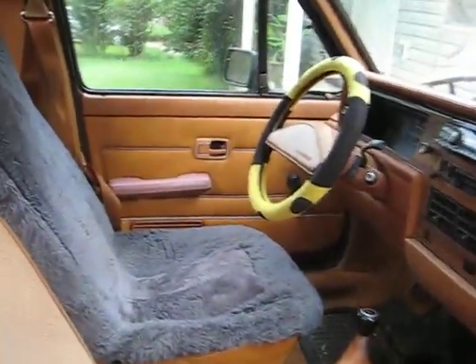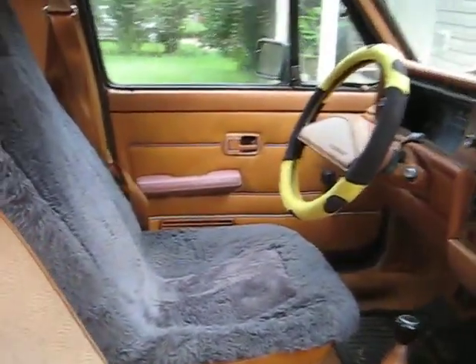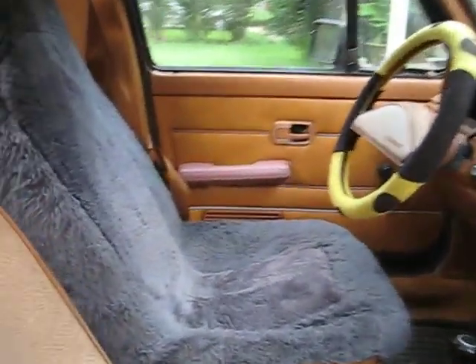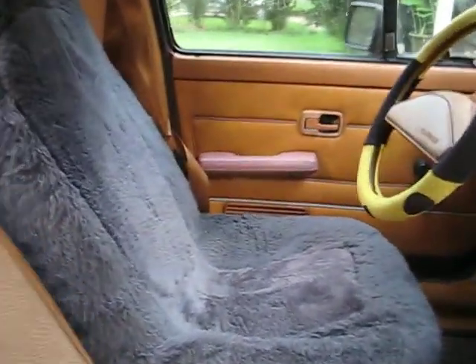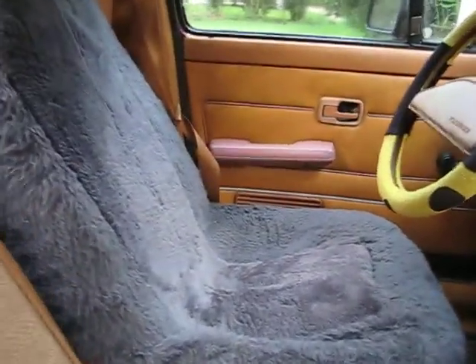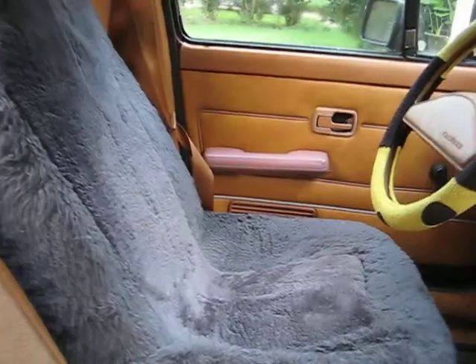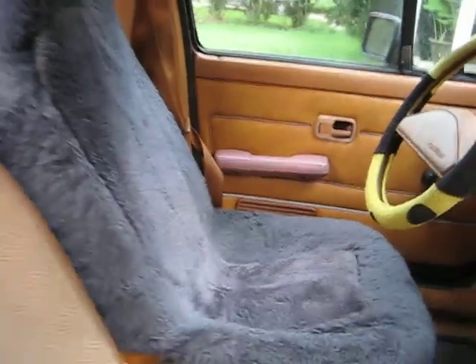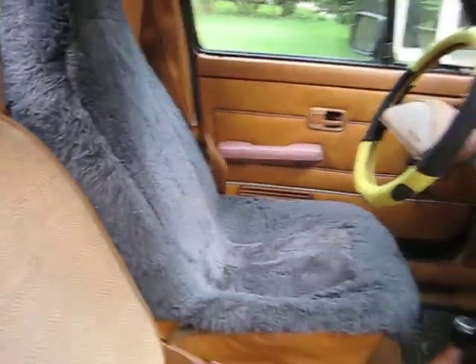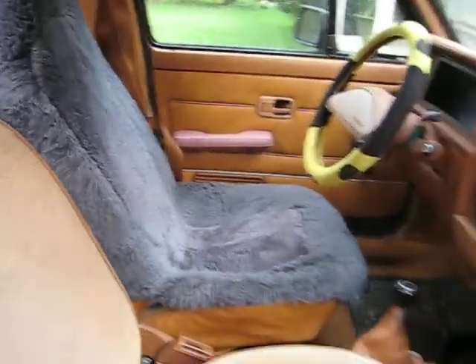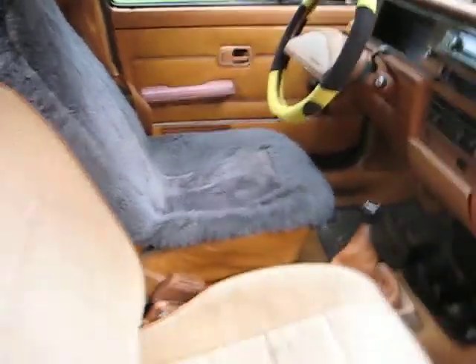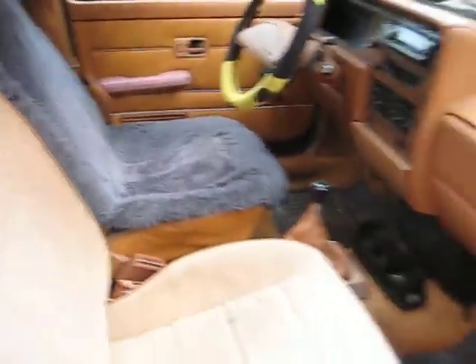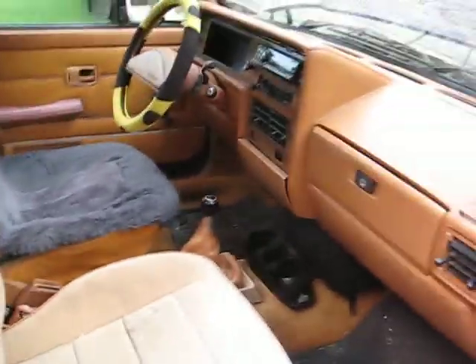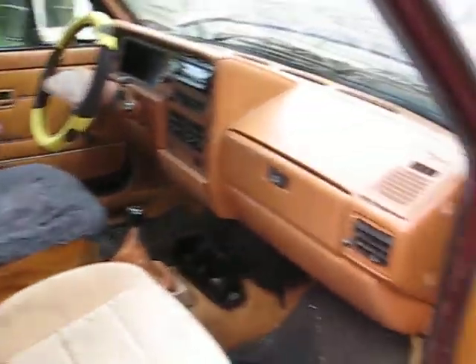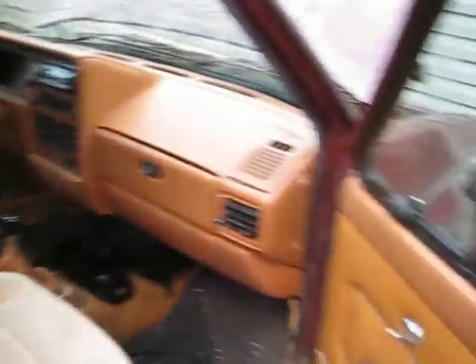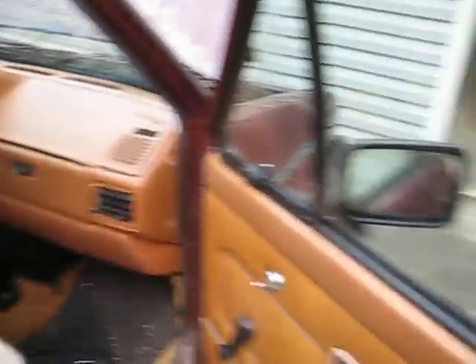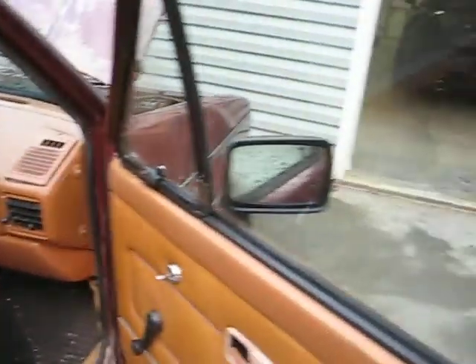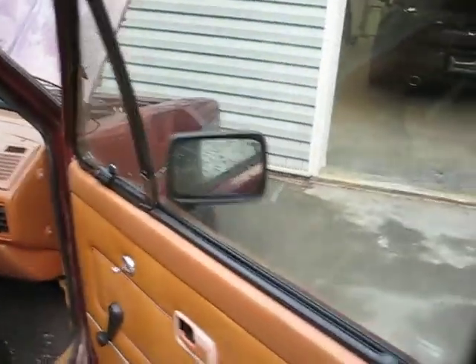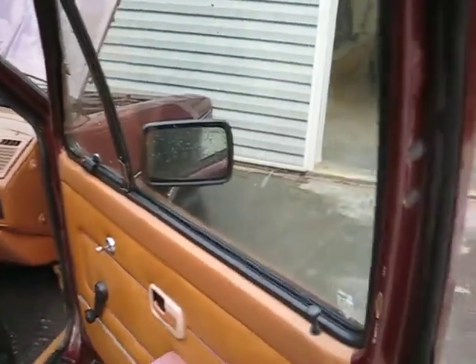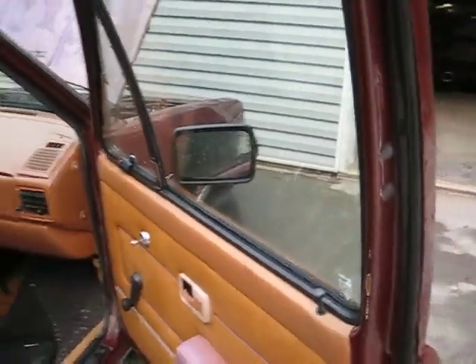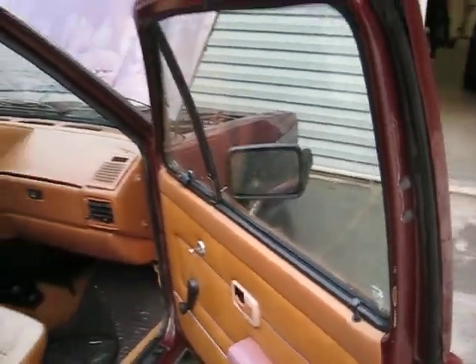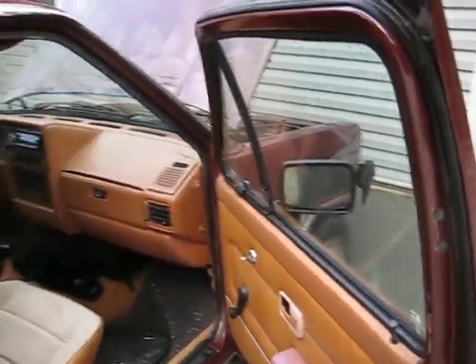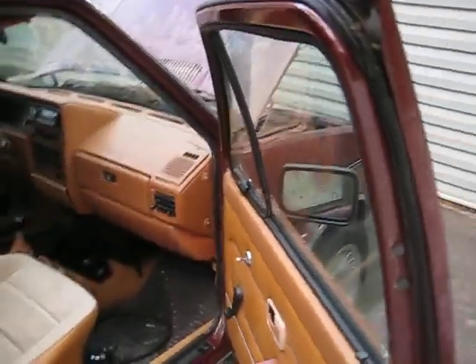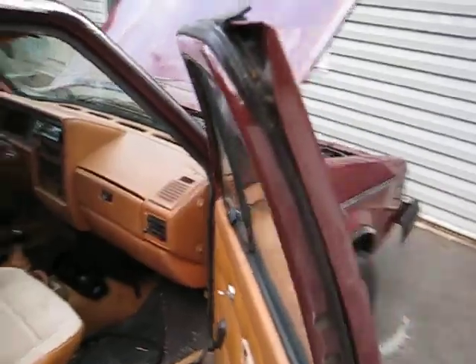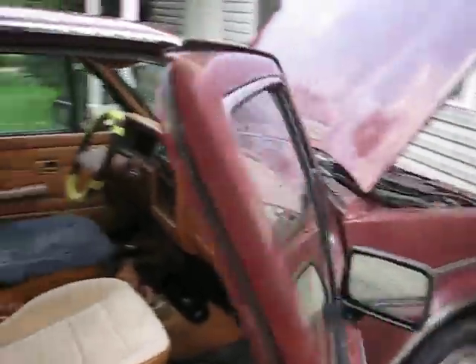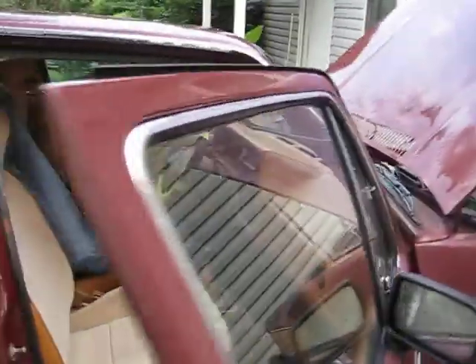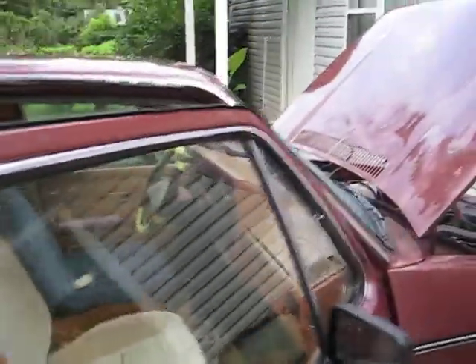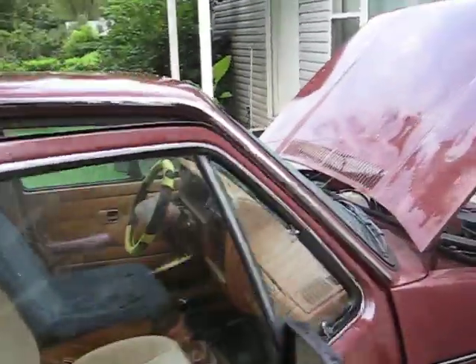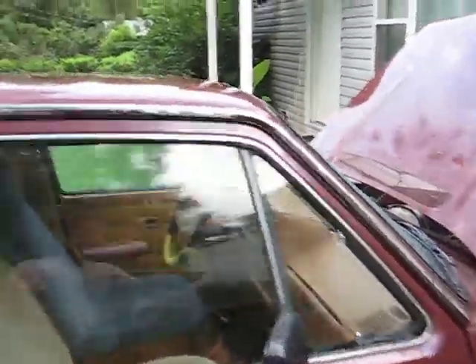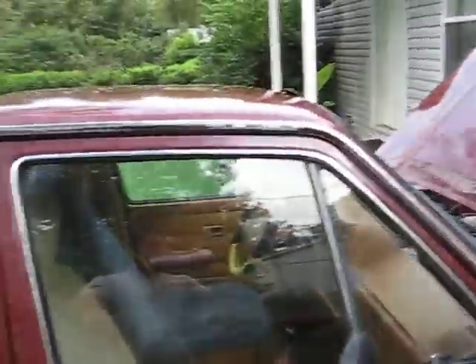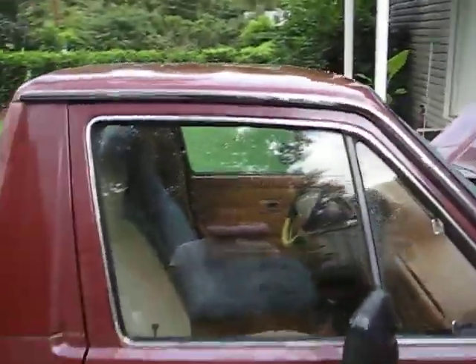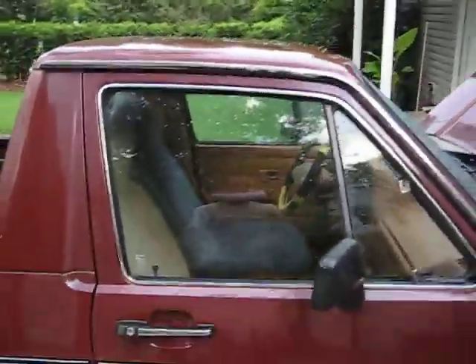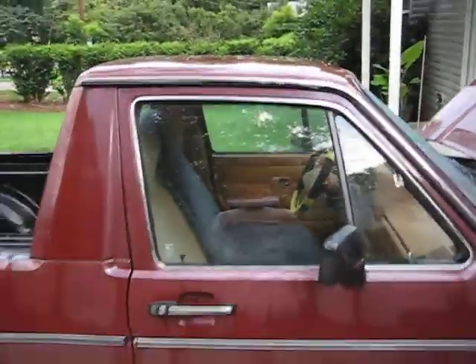Cheap skin, baby — what do you know about that? Anyway, that's Nash's 1982 Volkswagen Caddy.